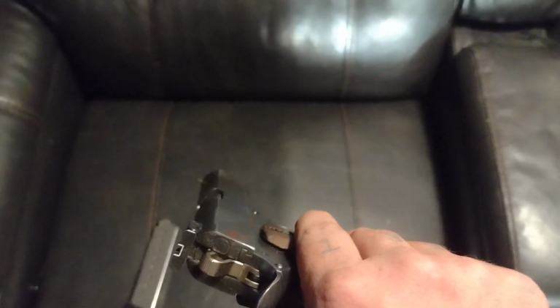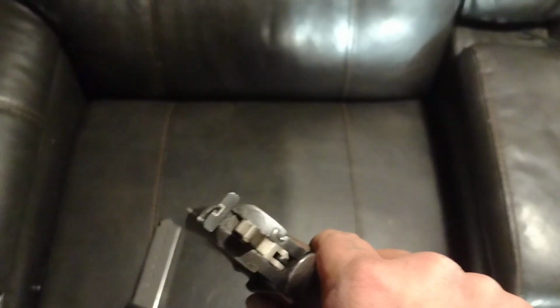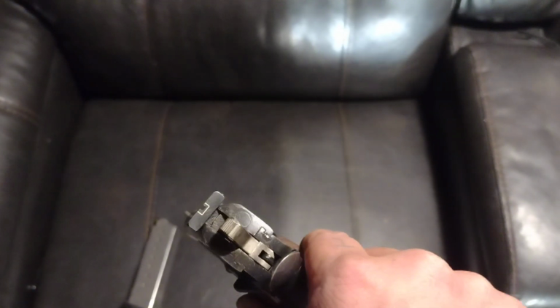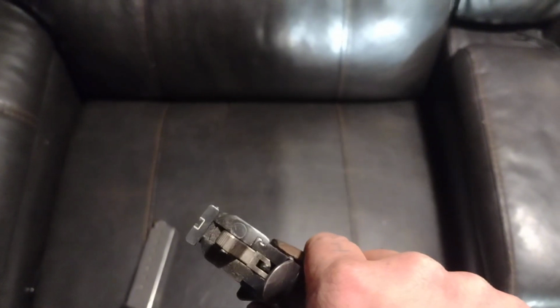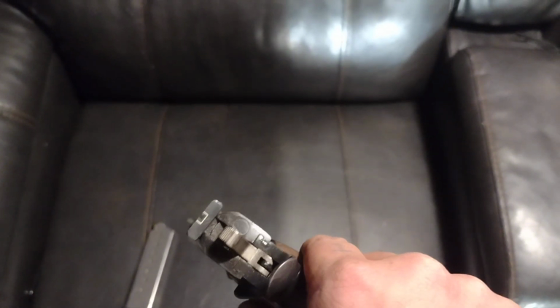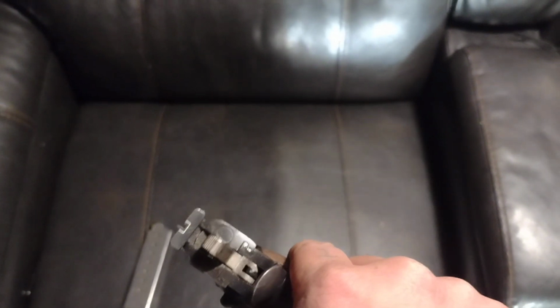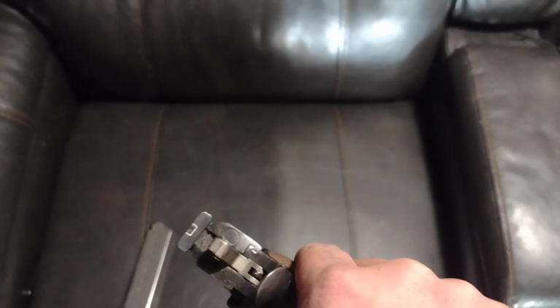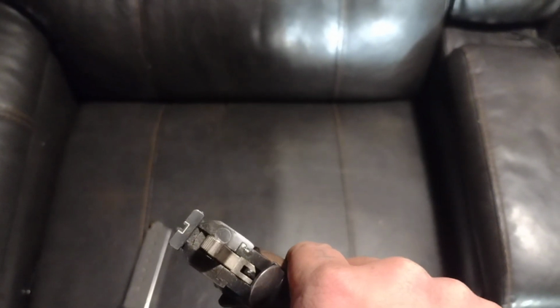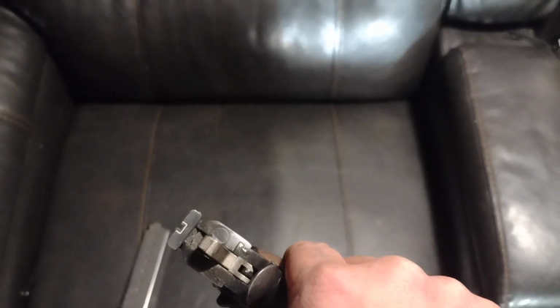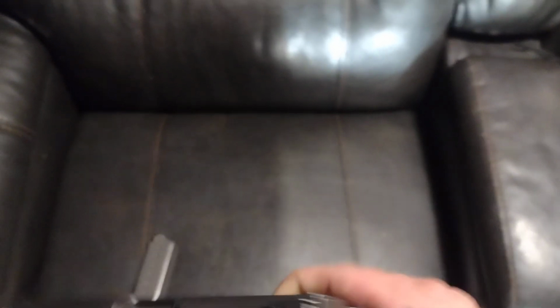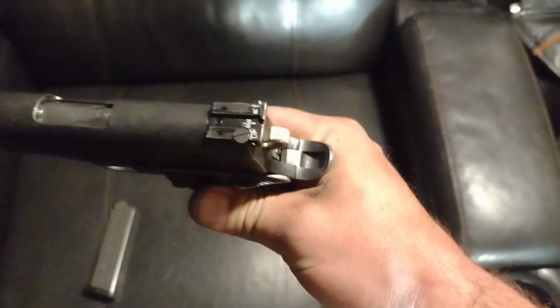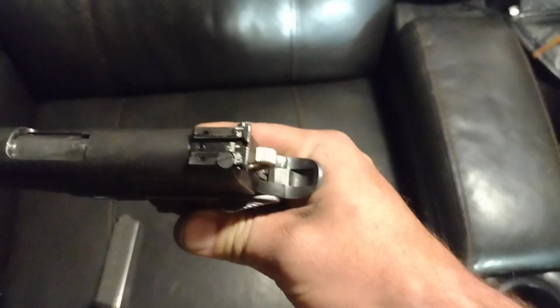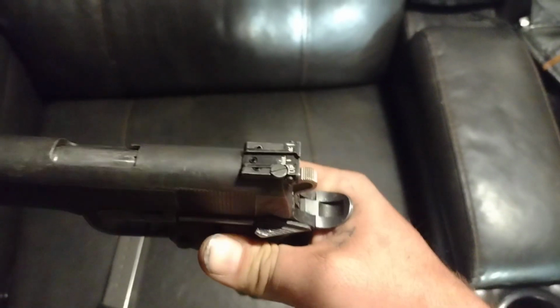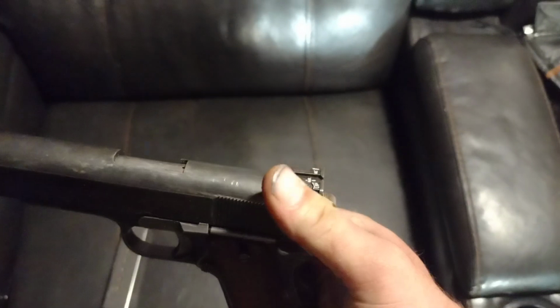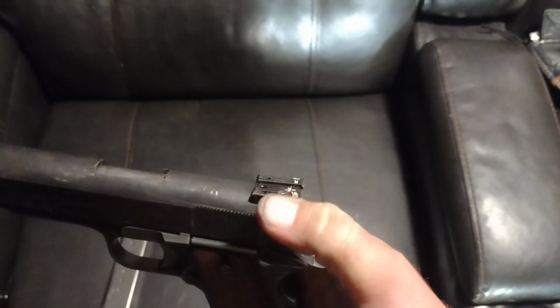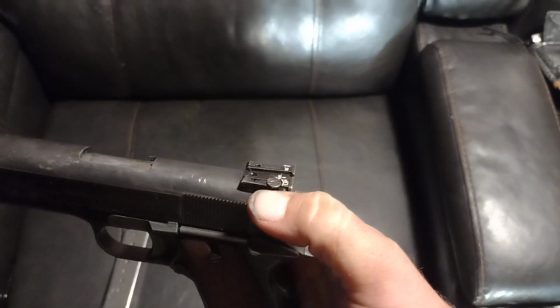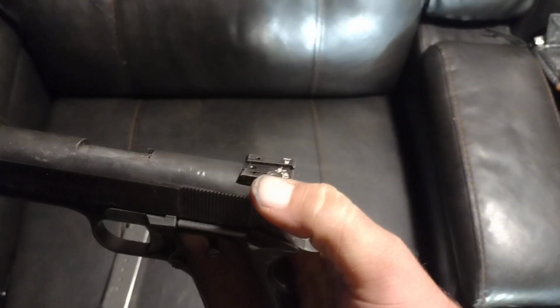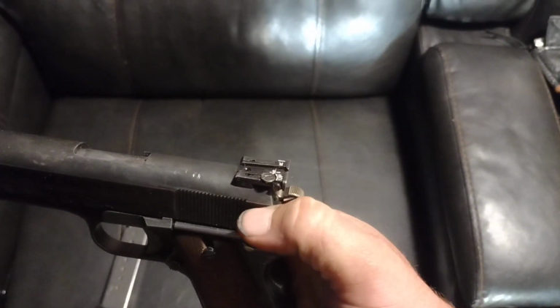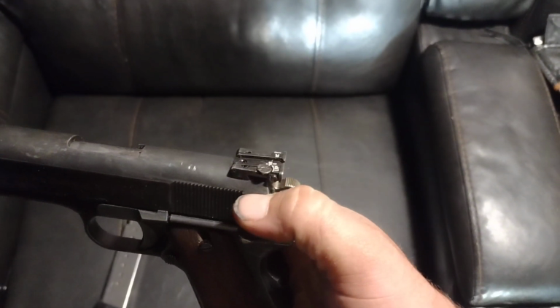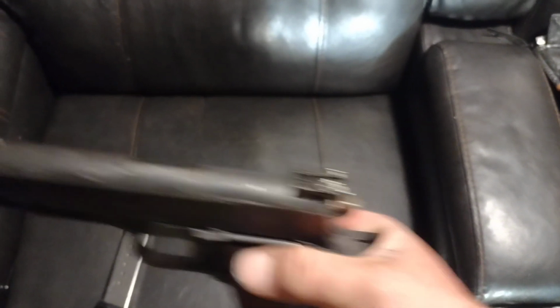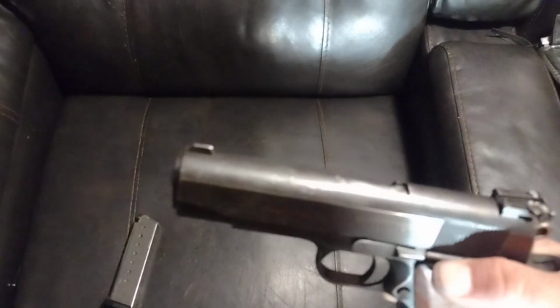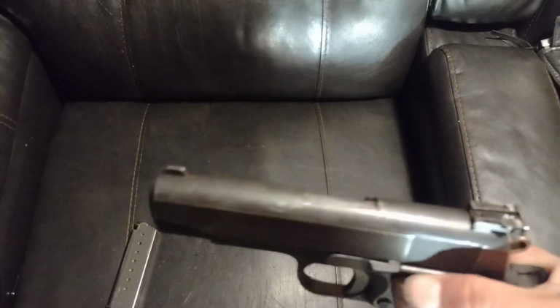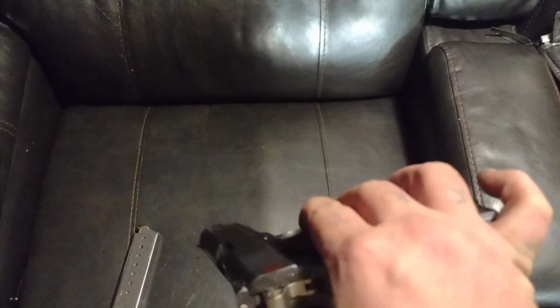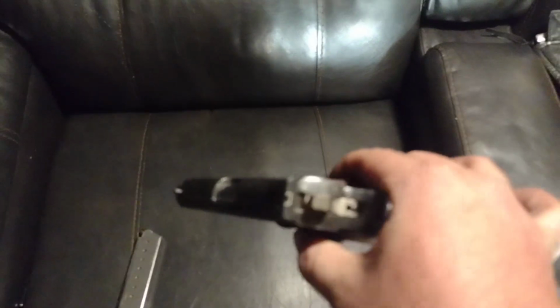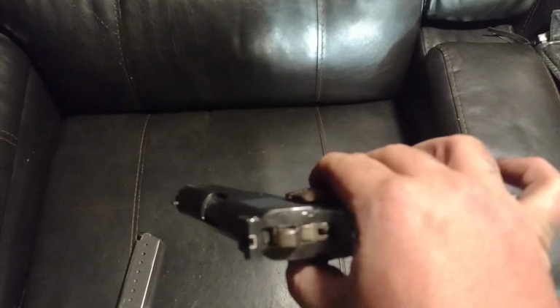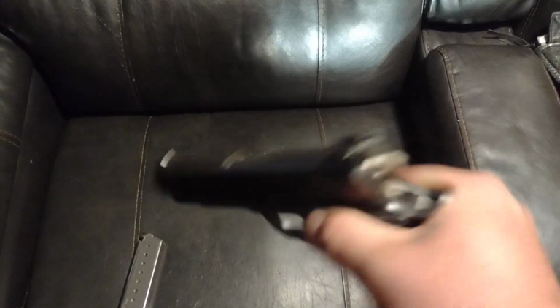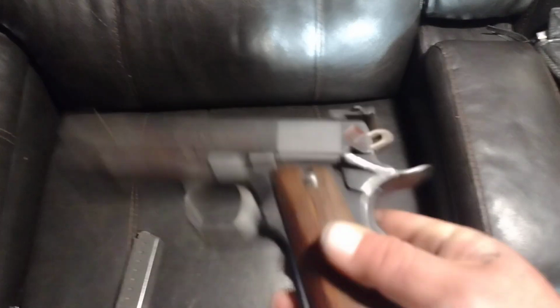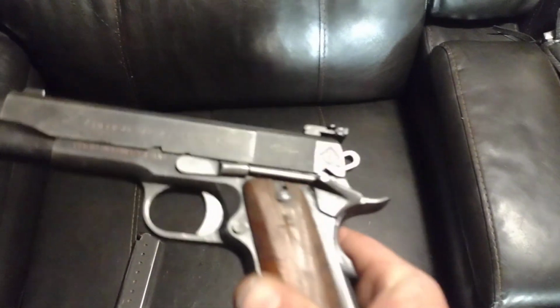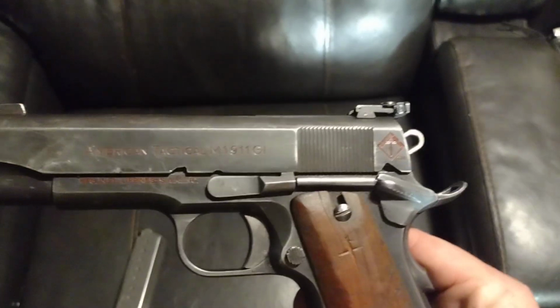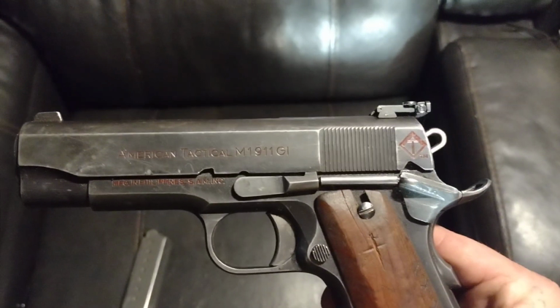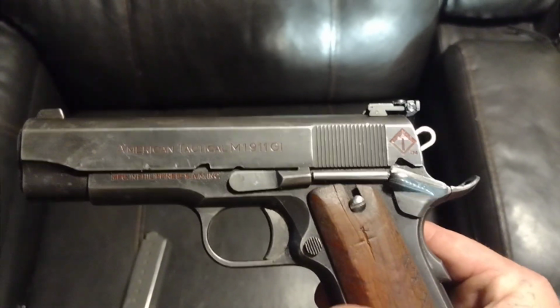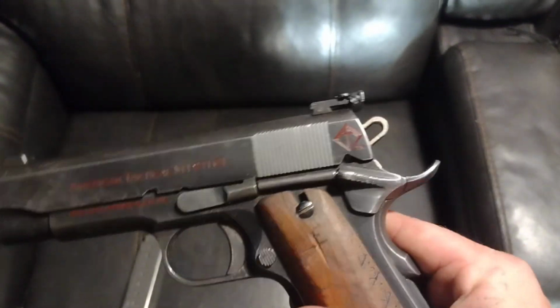I ended up upgrading the sights, and you still can't get it sighted in. Although I like the sight picture, even with the adjustable sights, the furthest down adjustment you can go is still off. You're just going to have issues, although the overall feeling and looks are pretty good.